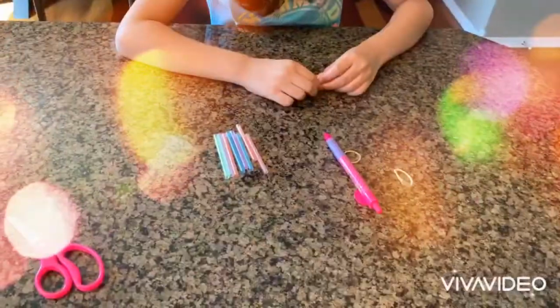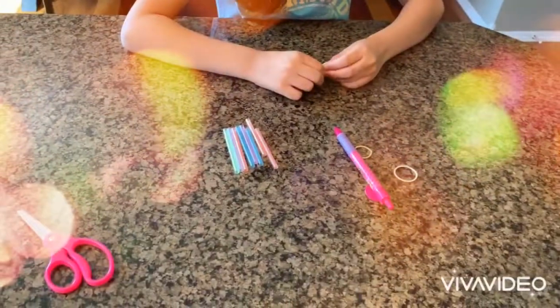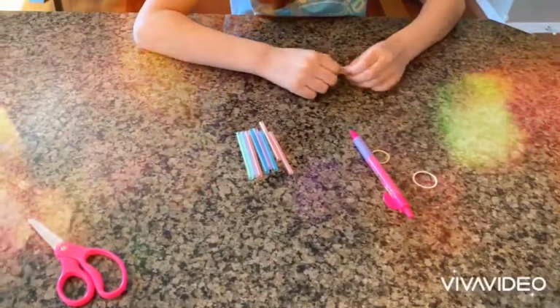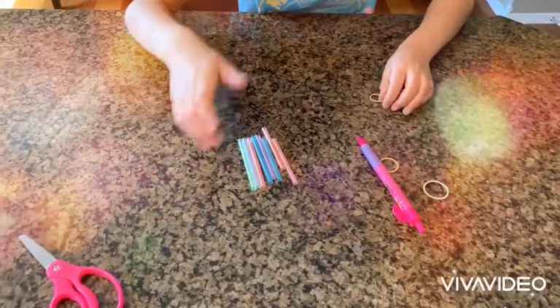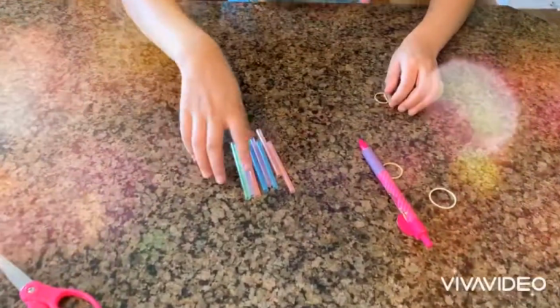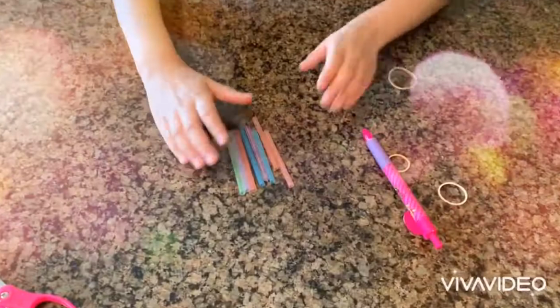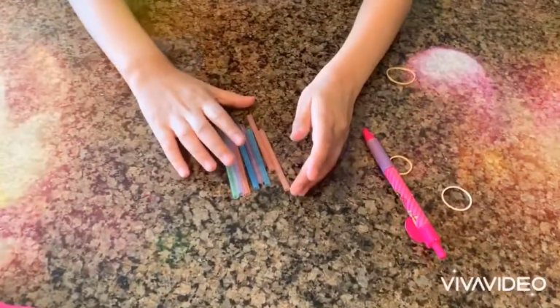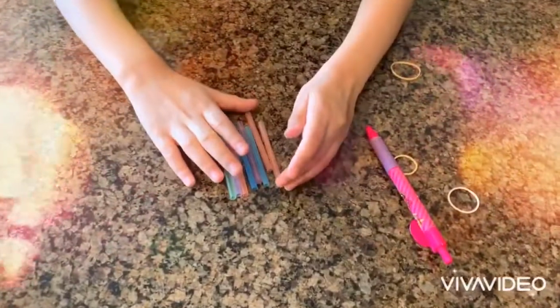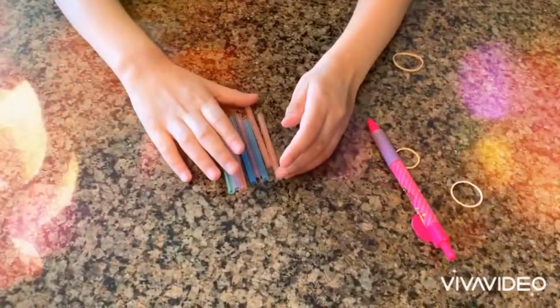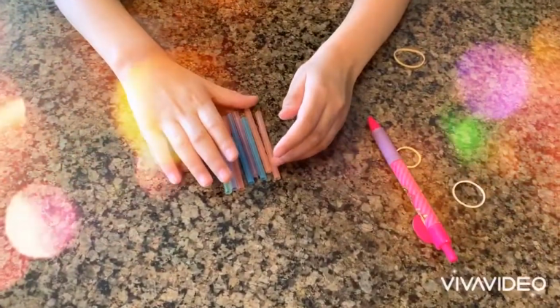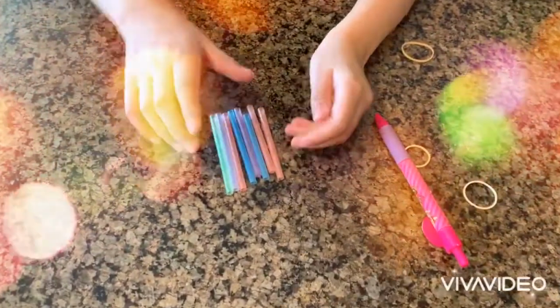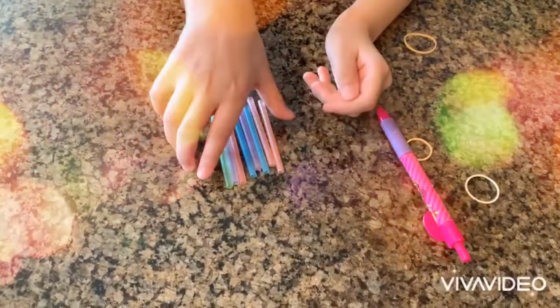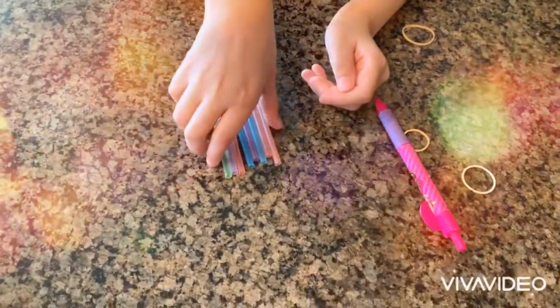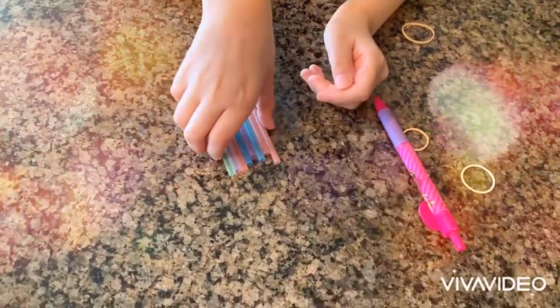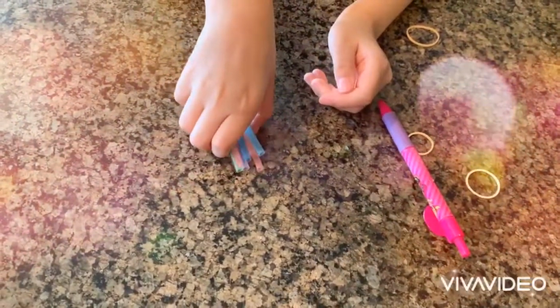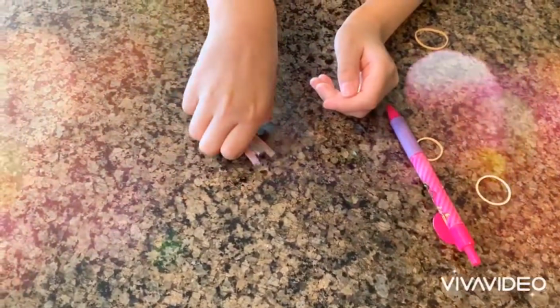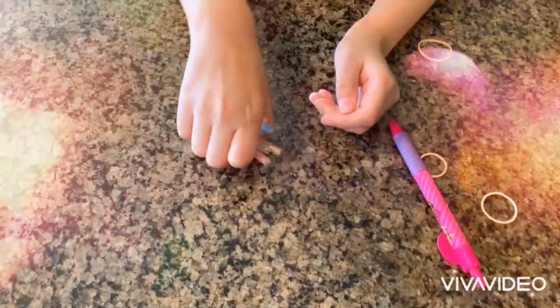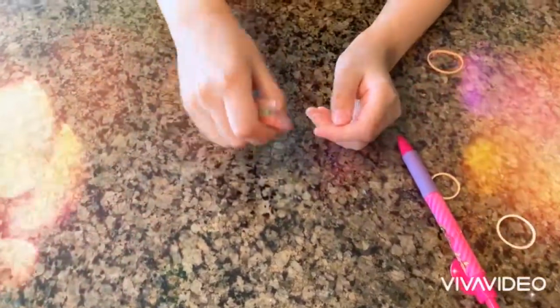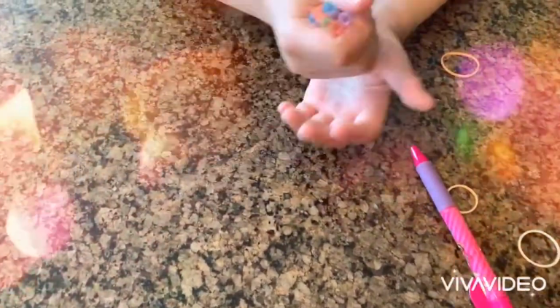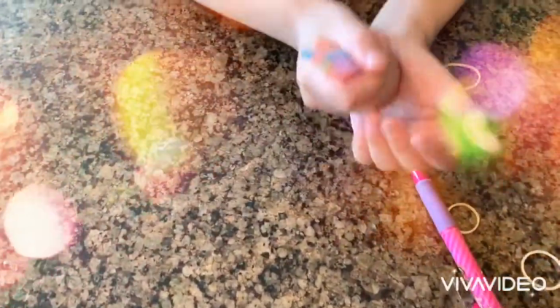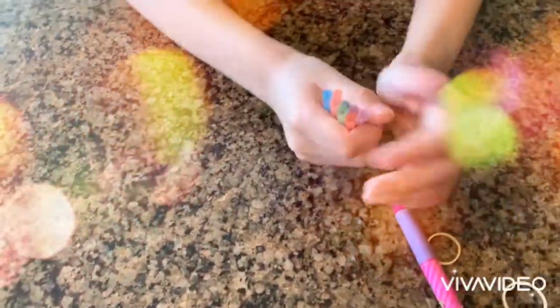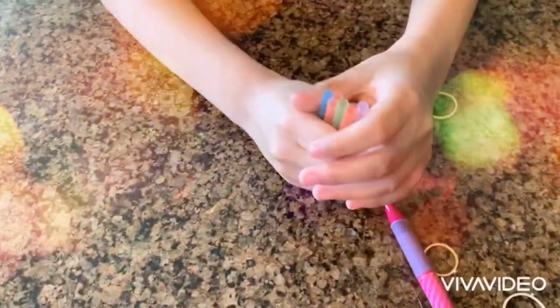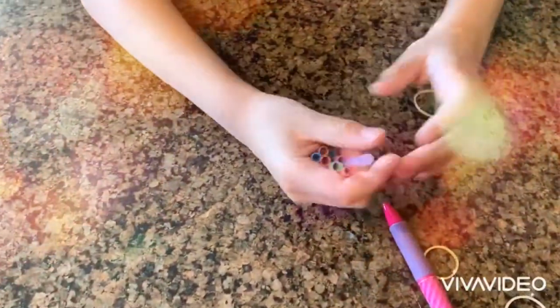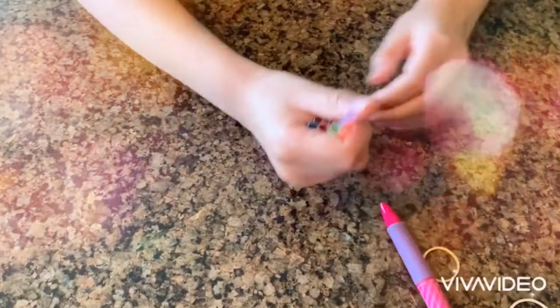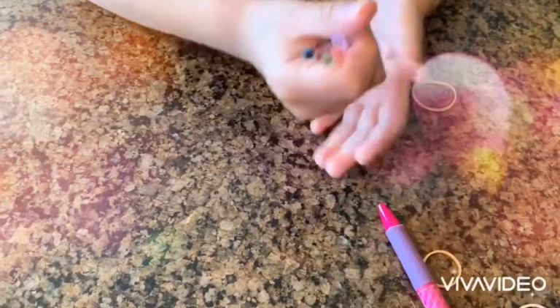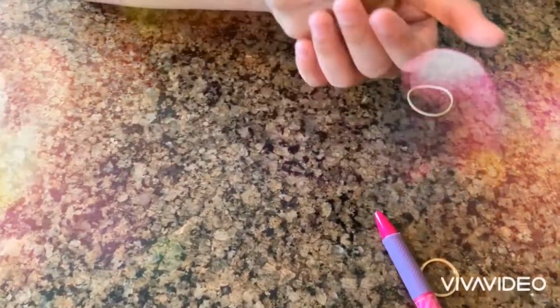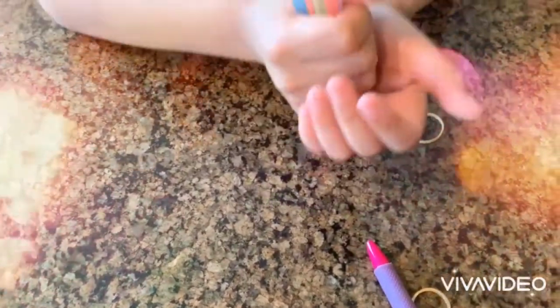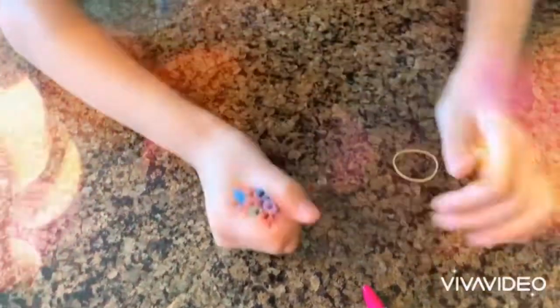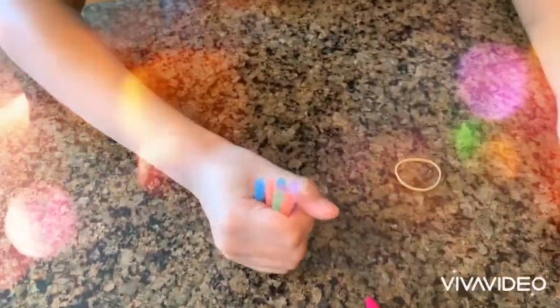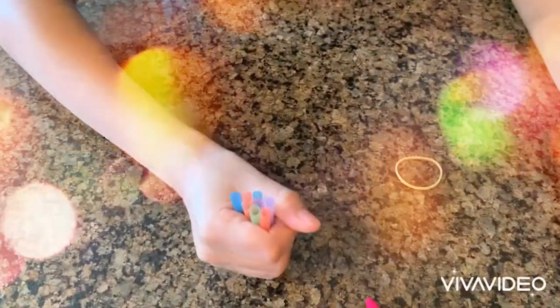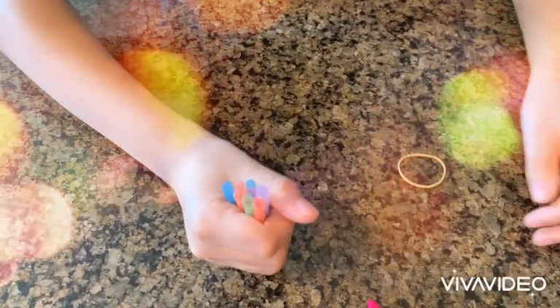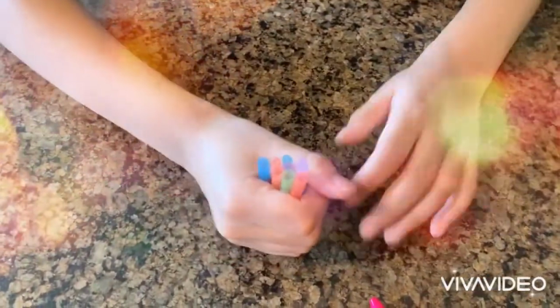So now when you cut your straw, you're going to grab it and slowly tap it on the table.